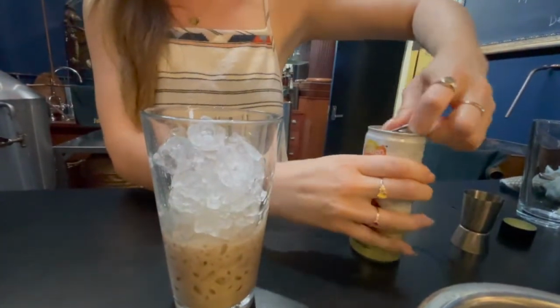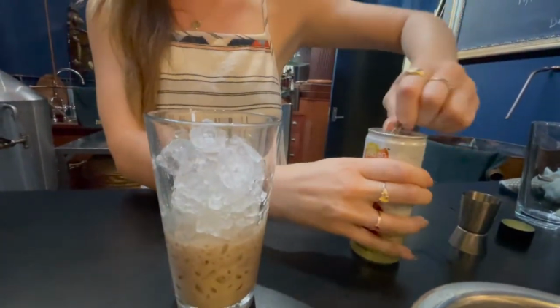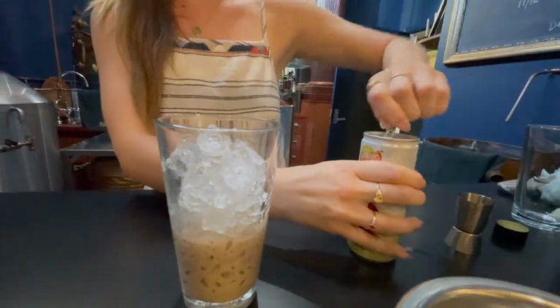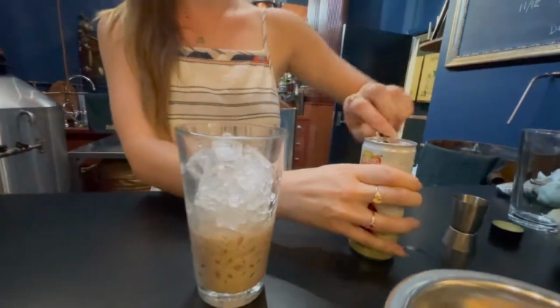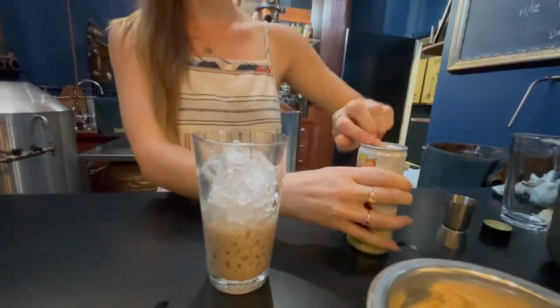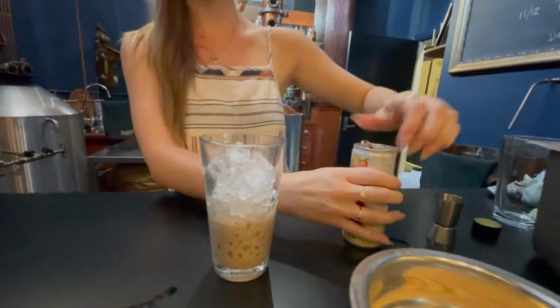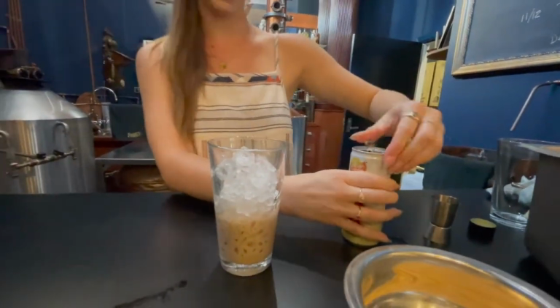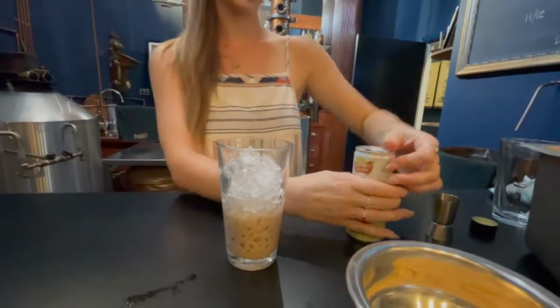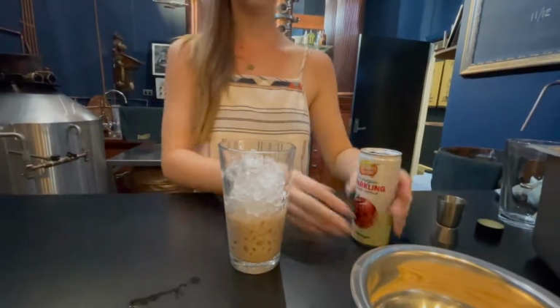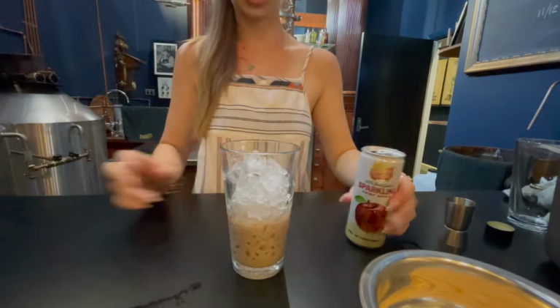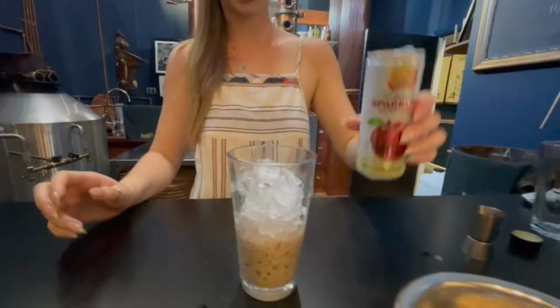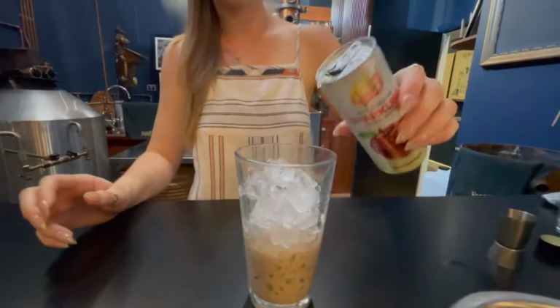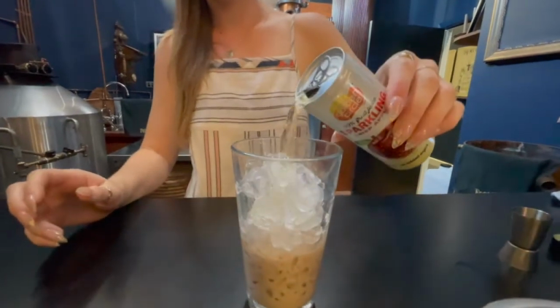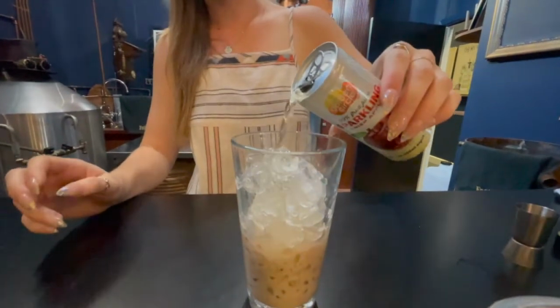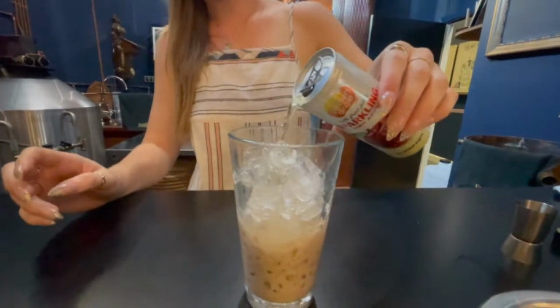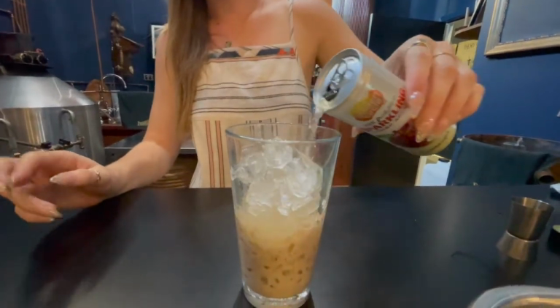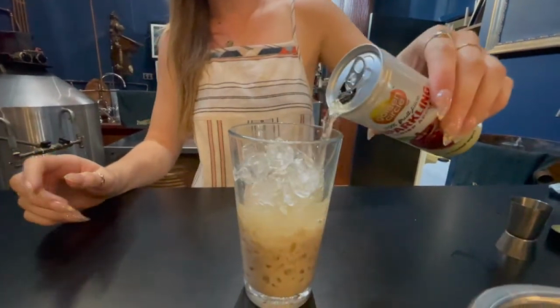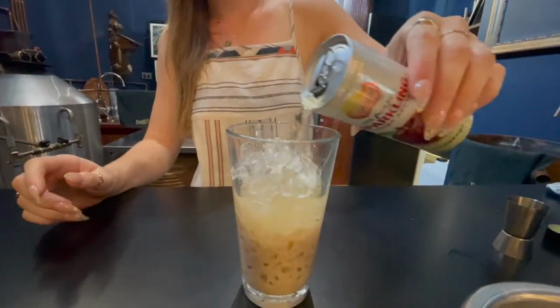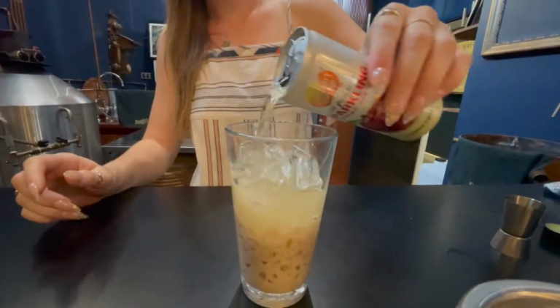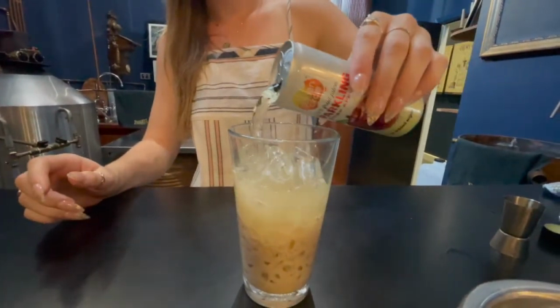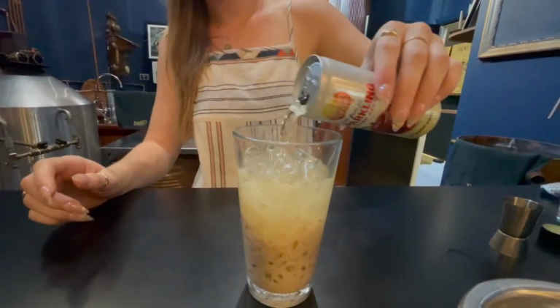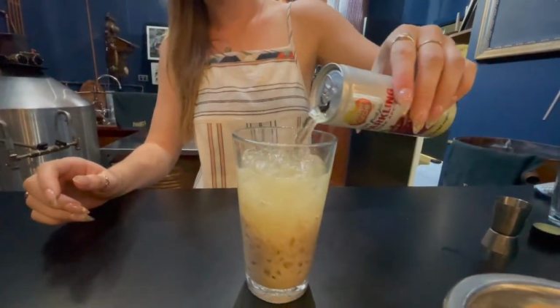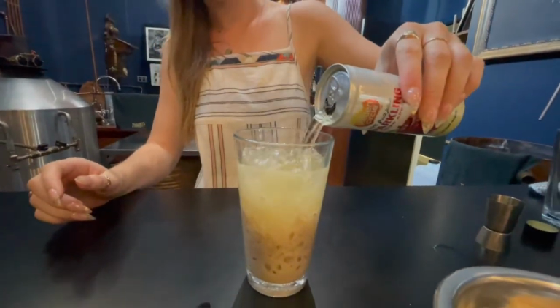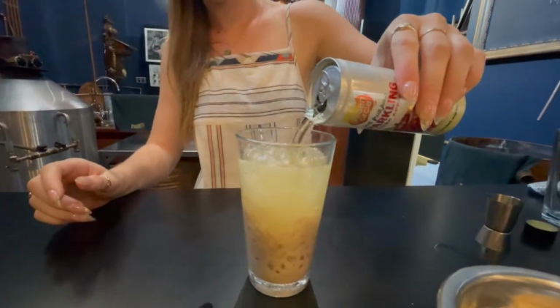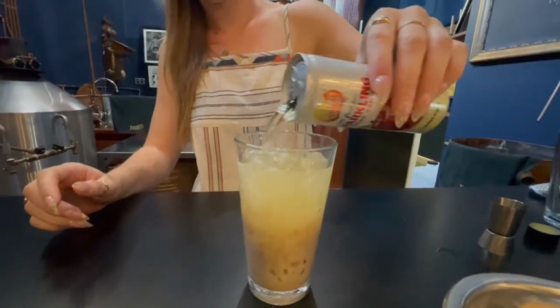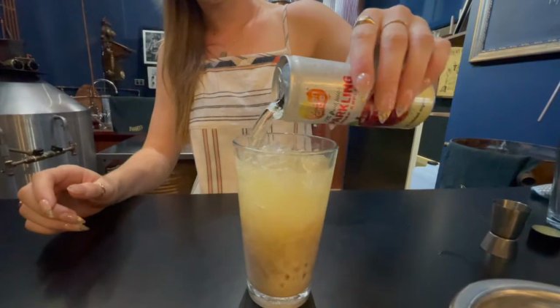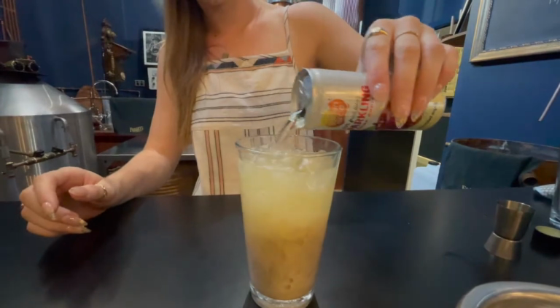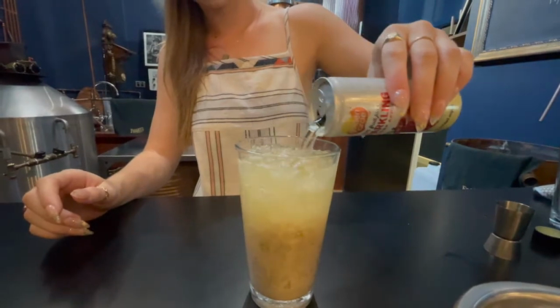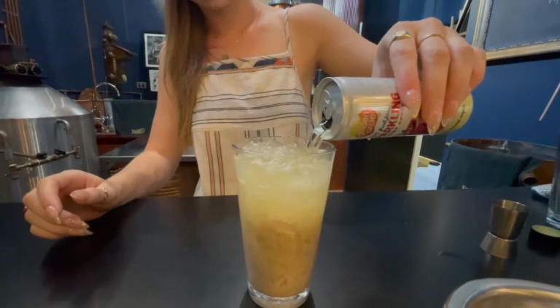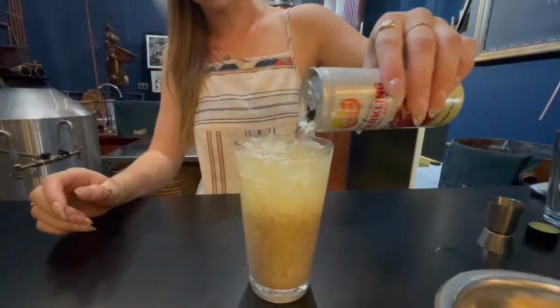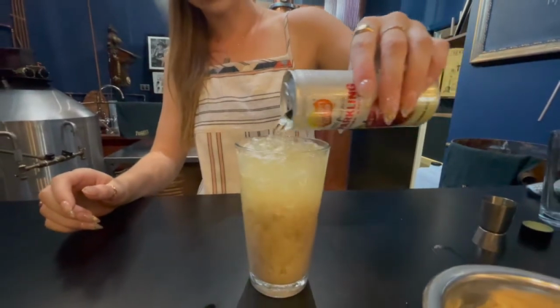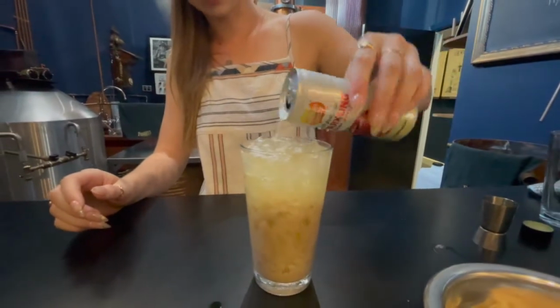Well done with those nails — yeah, it's a bit of a challenge! Pour that over the top, in a circular motion — yes, that loosens up the ice.